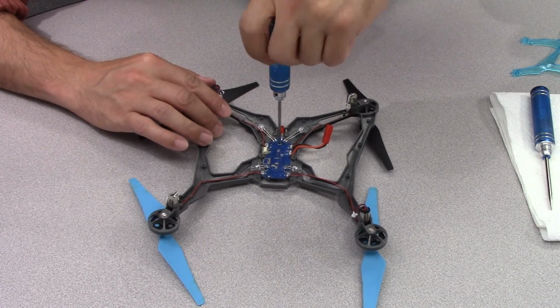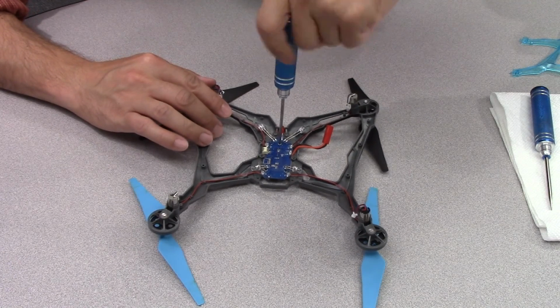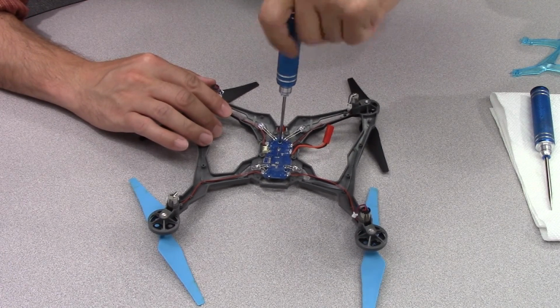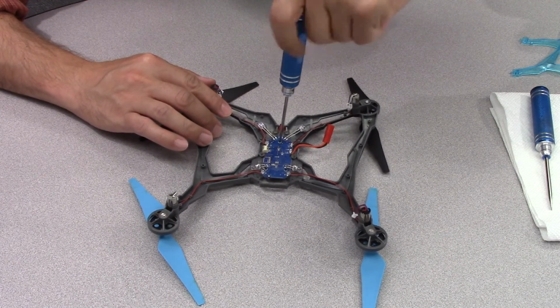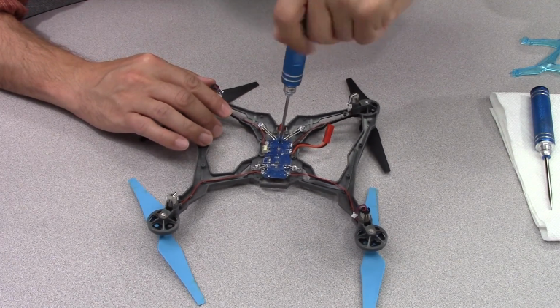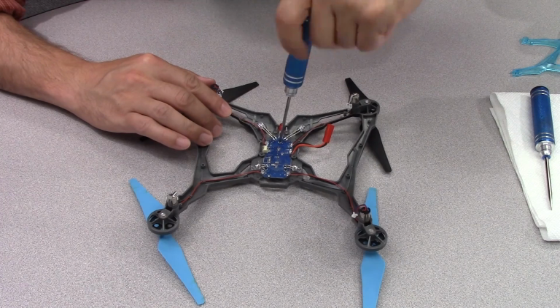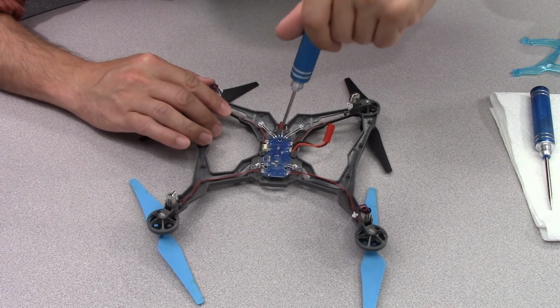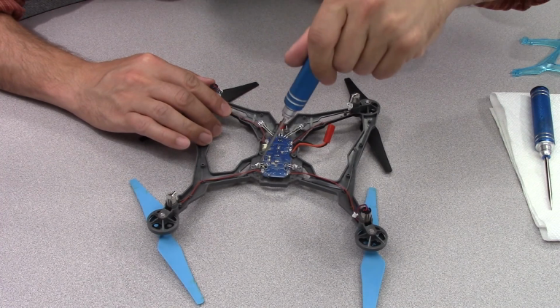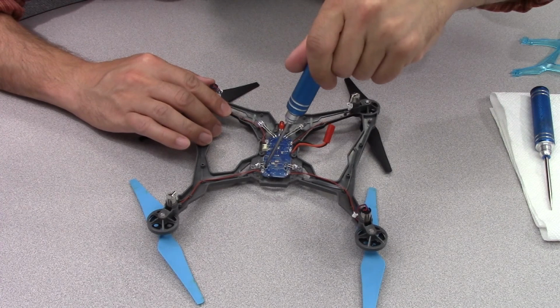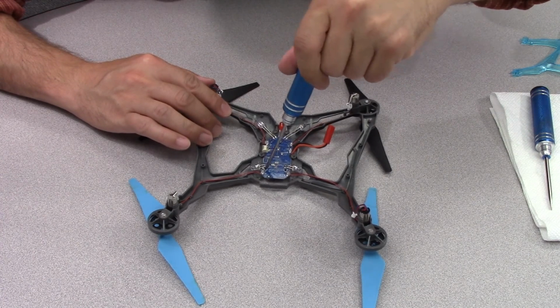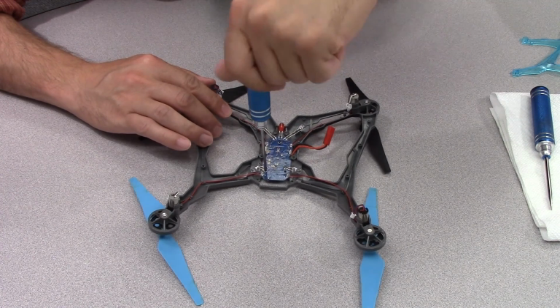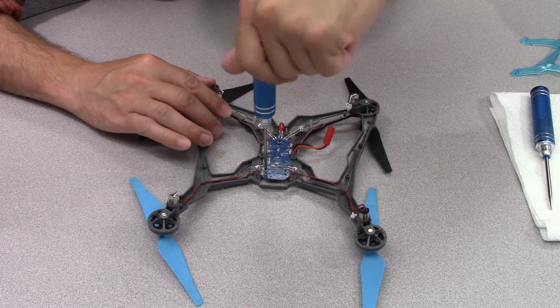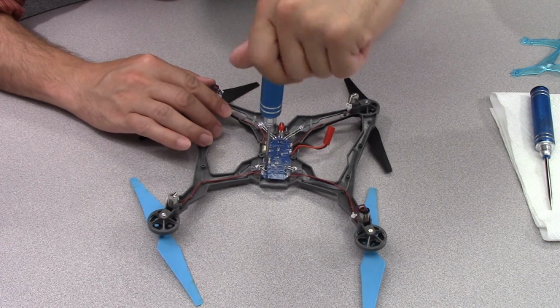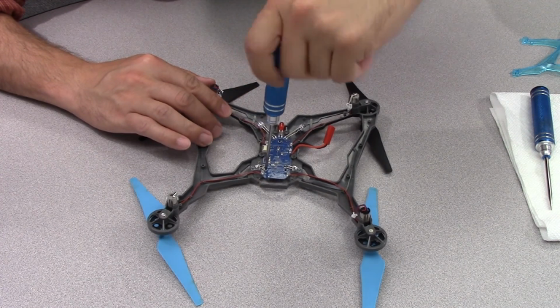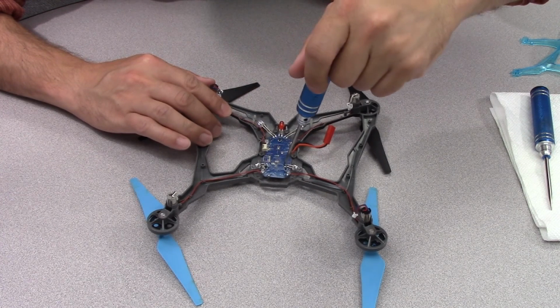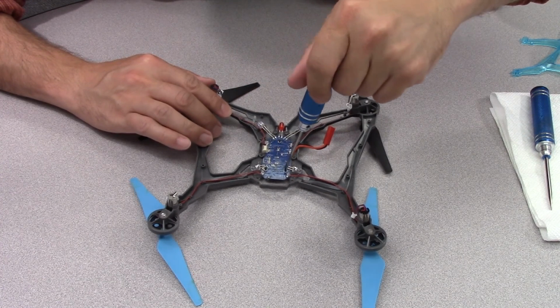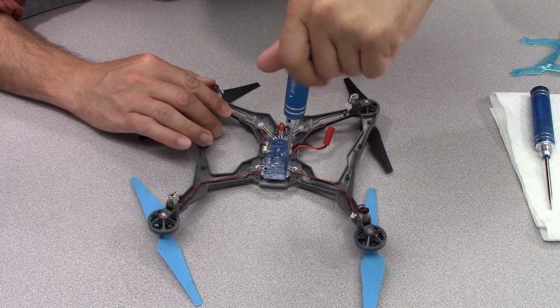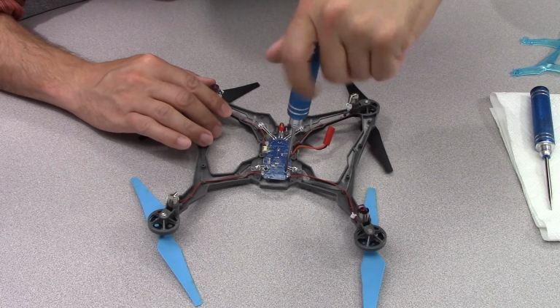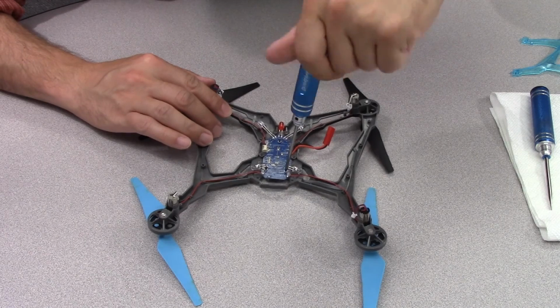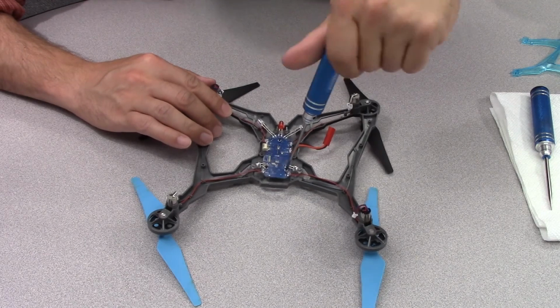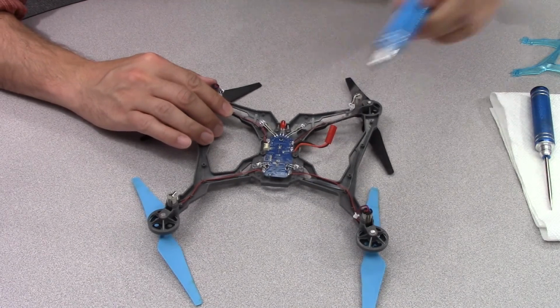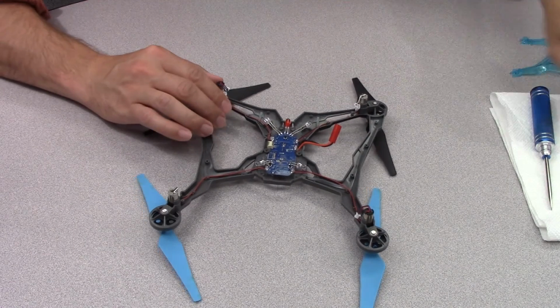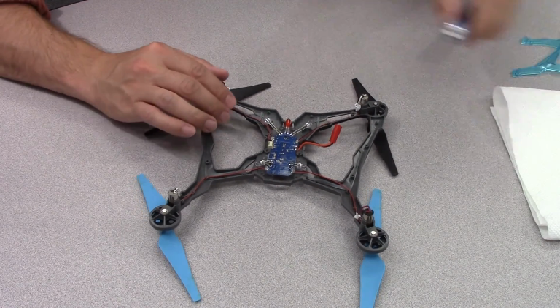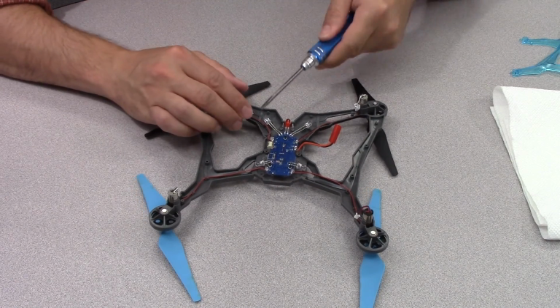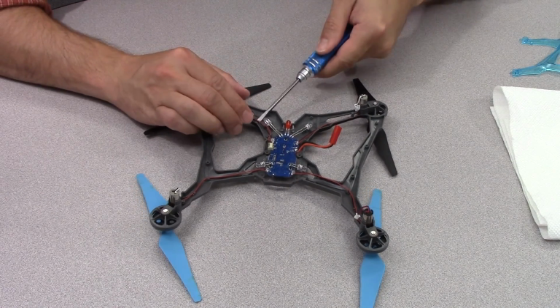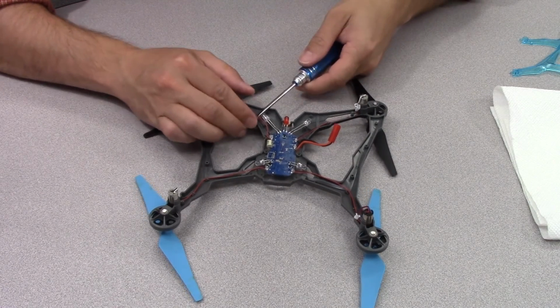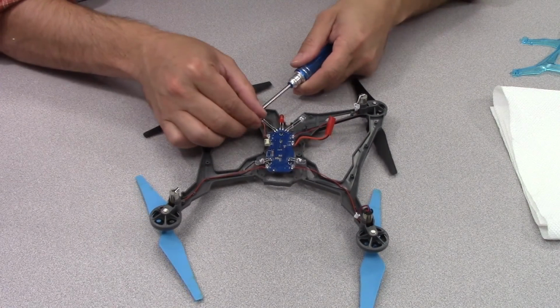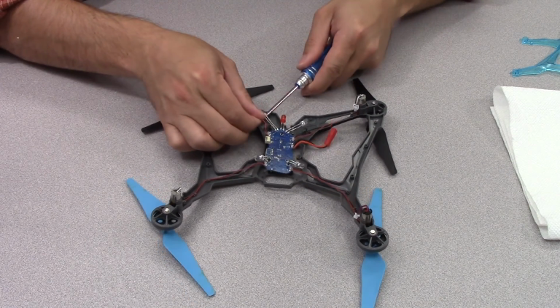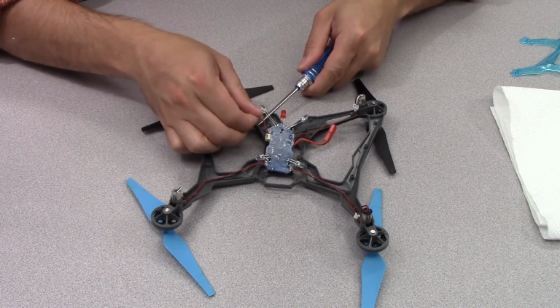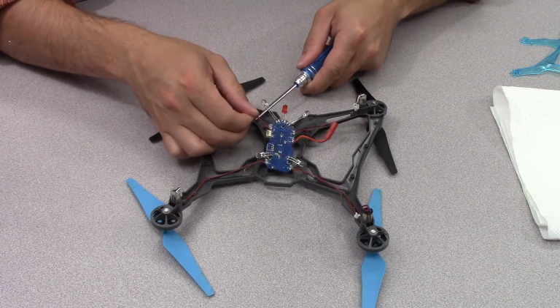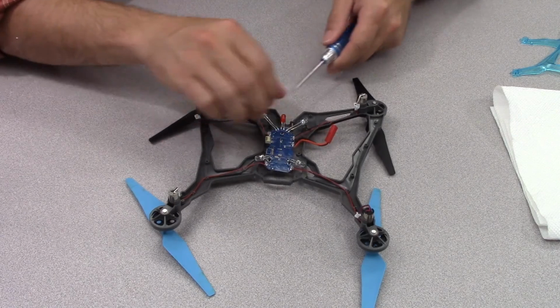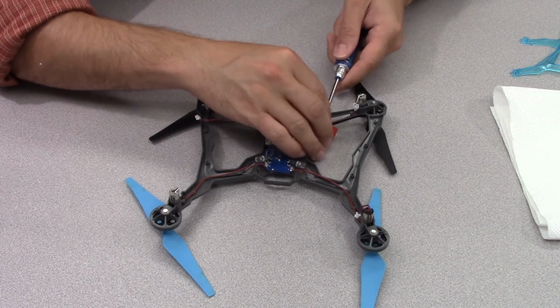Remove the three screws in the flight control board and set them aside. Pull up the motor leads from the guides inside the arms and lift the control board out of the Vista.